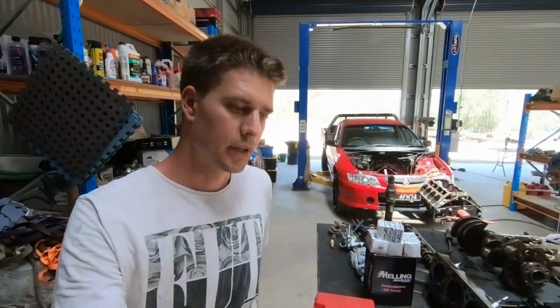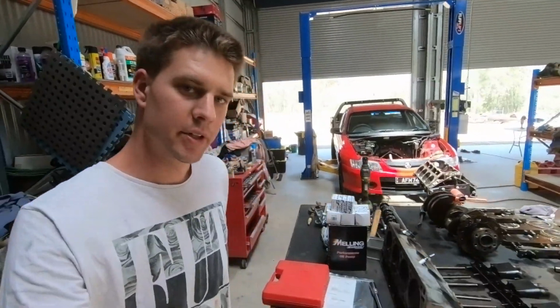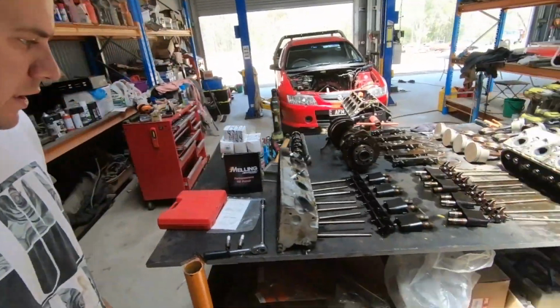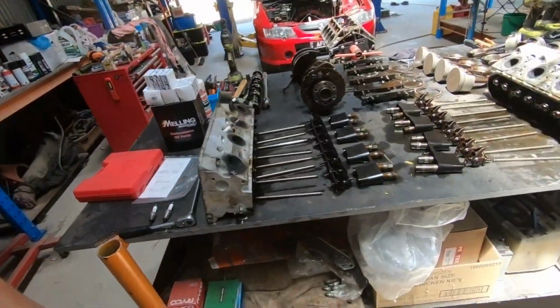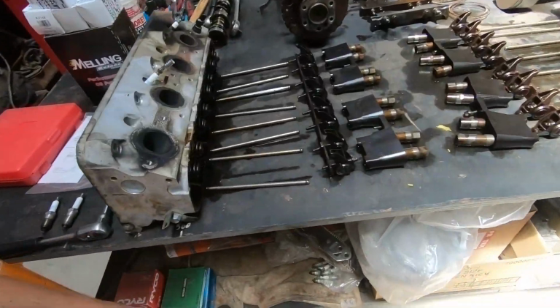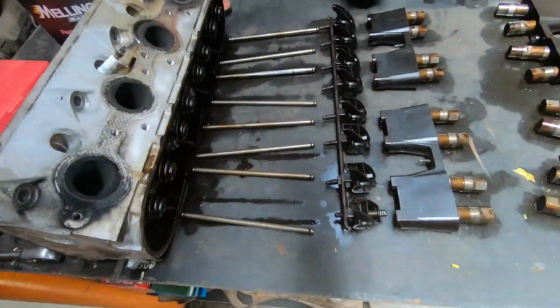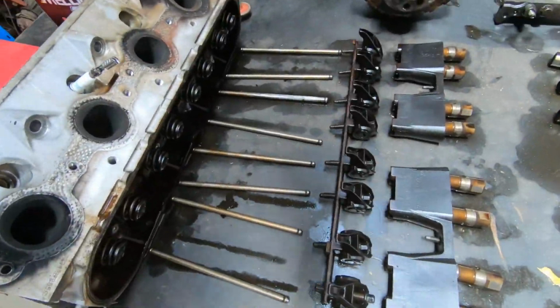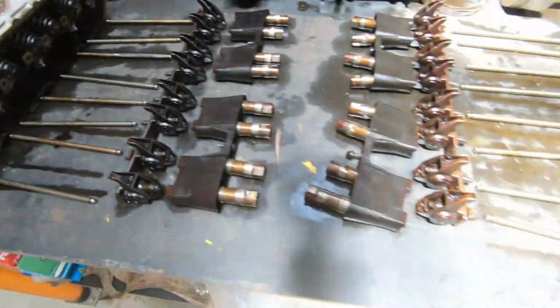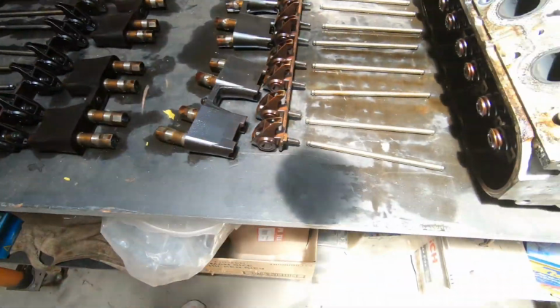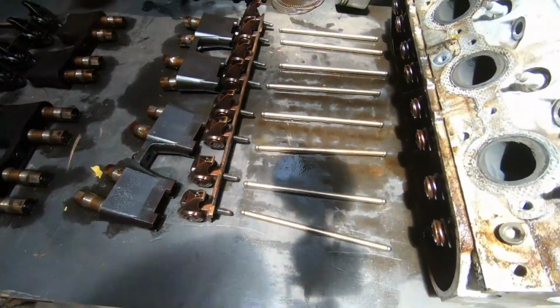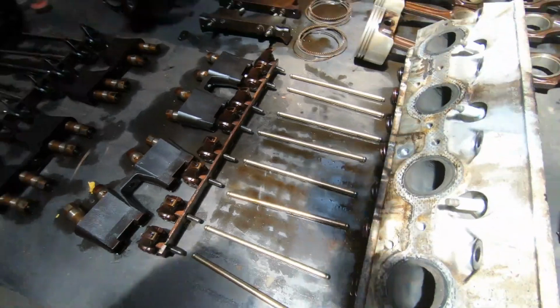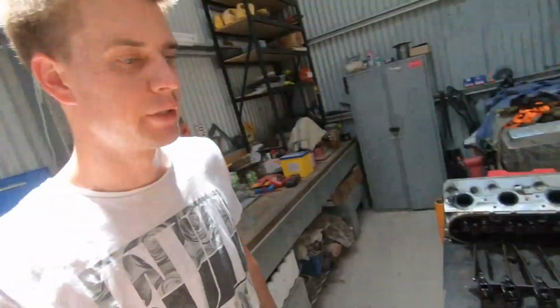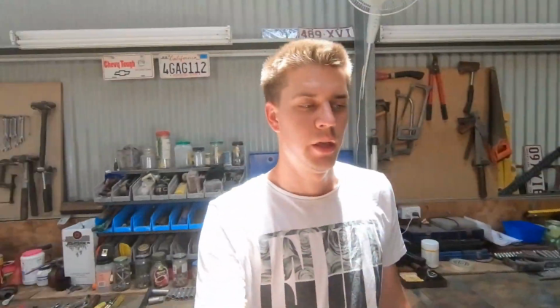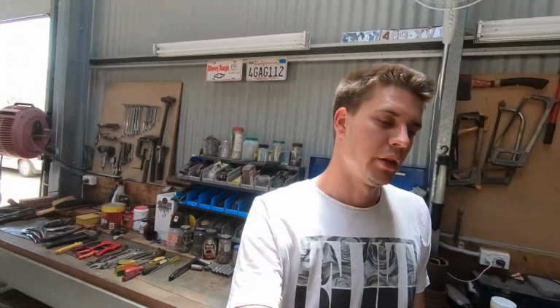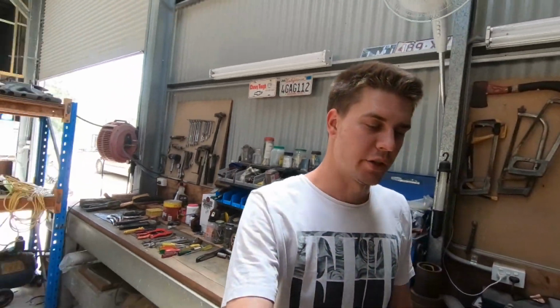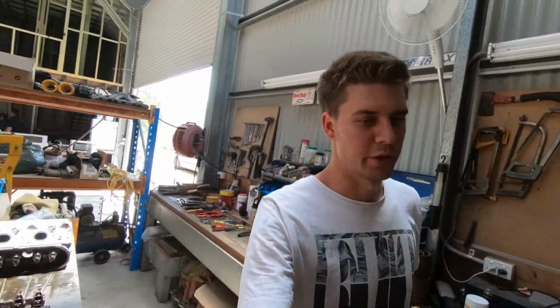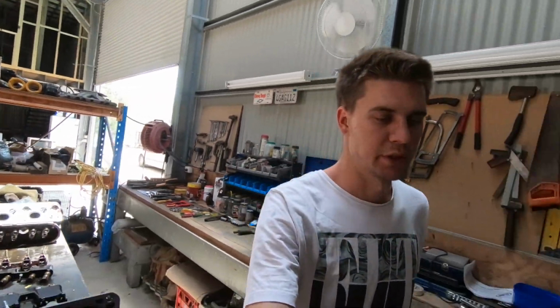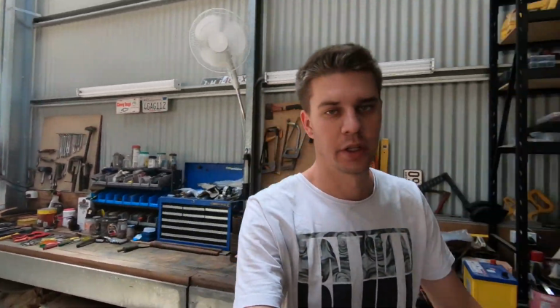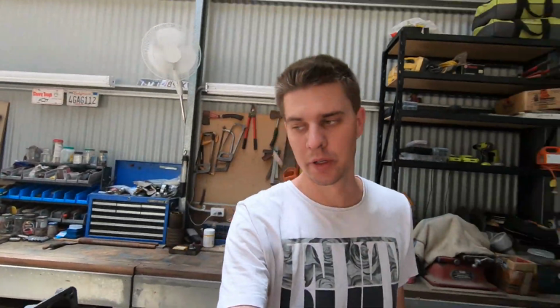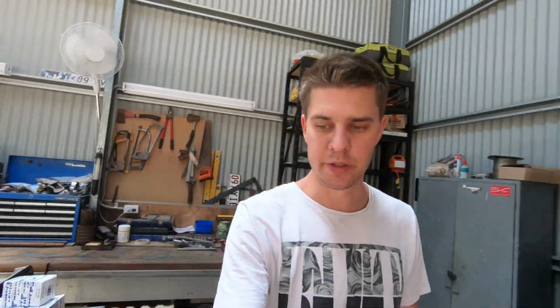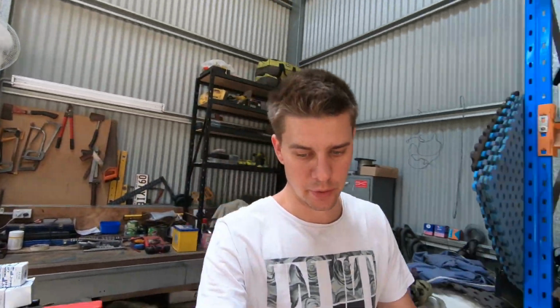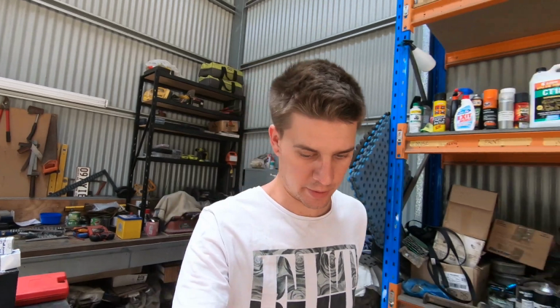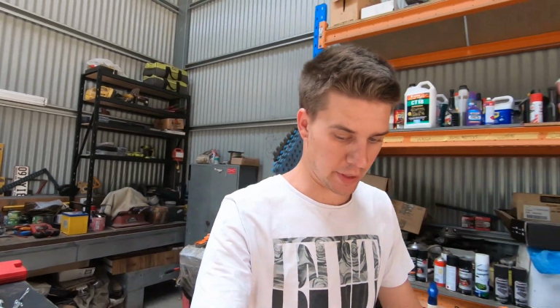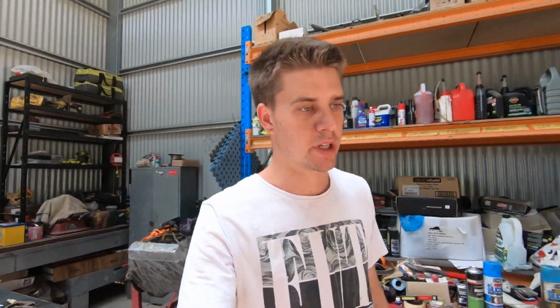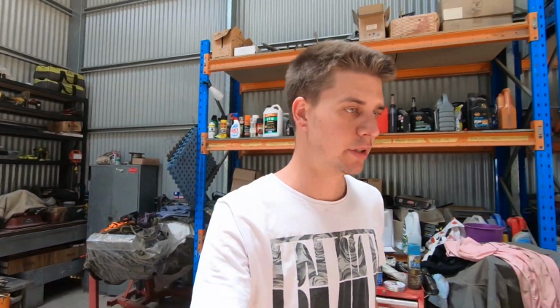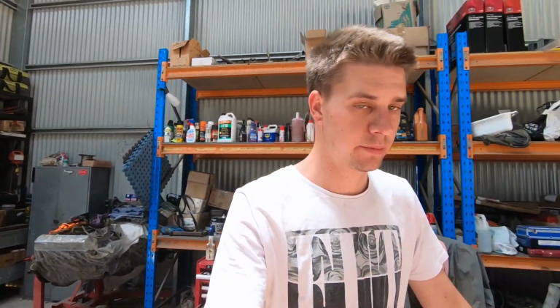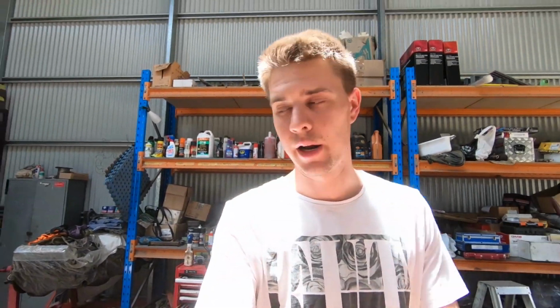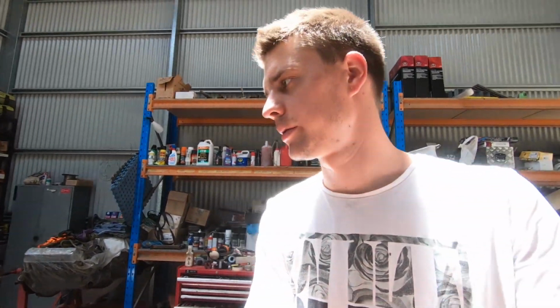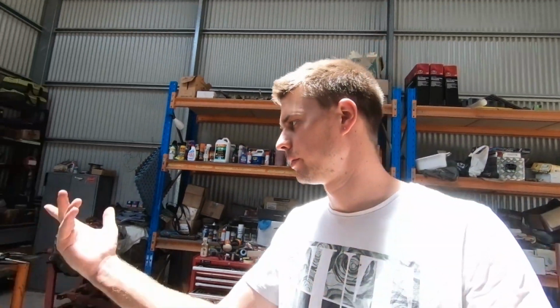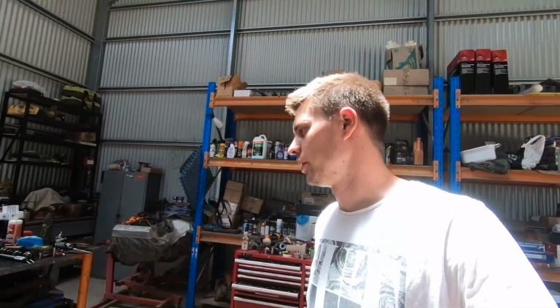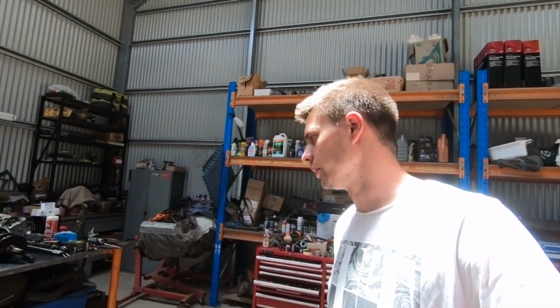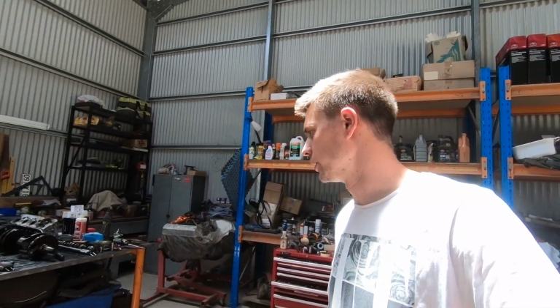A couple of nice cleaned up pushrods — nice and clean. Cleaning is just one of those really long and annoying processes of doing this, but it all has to be done. Anyway, that's pretty good, that's all cleaned up.